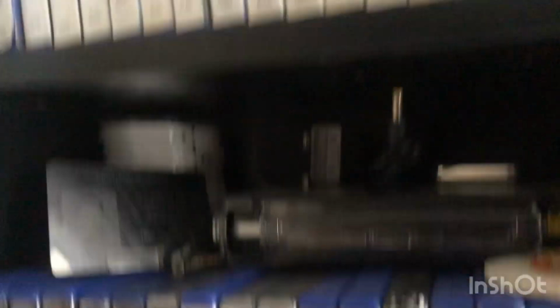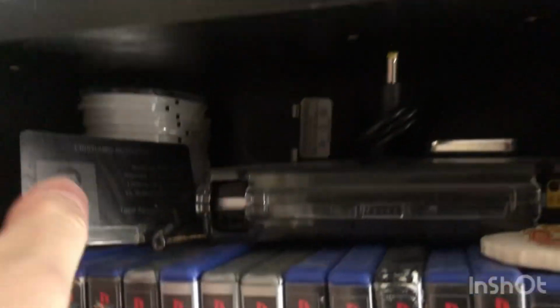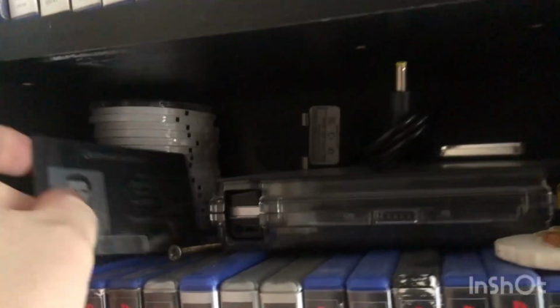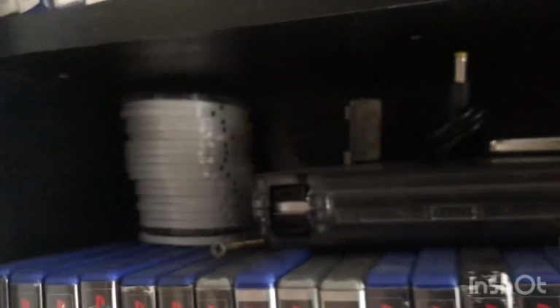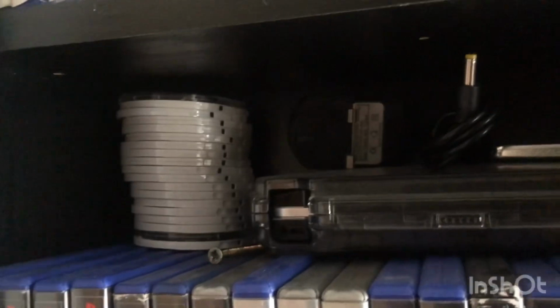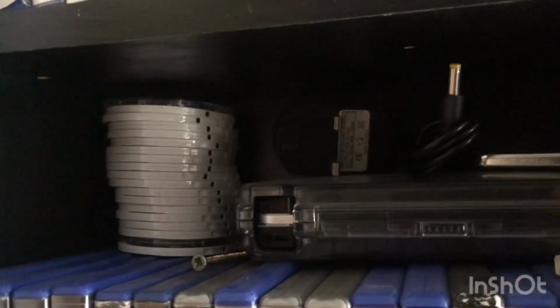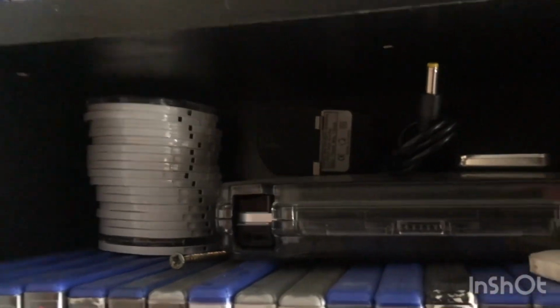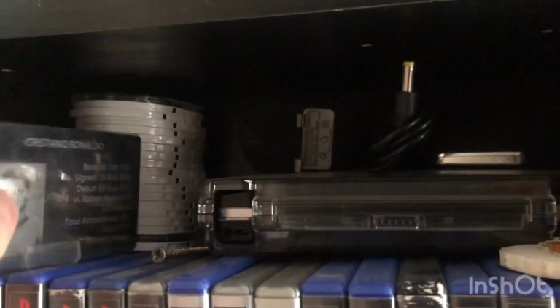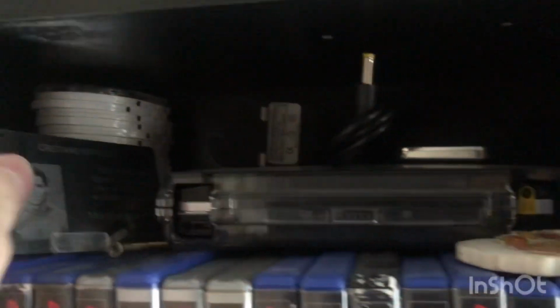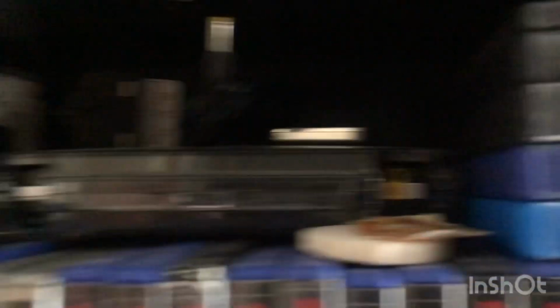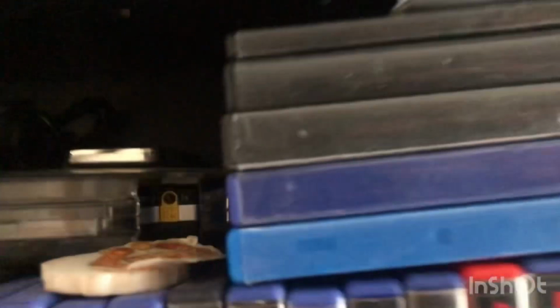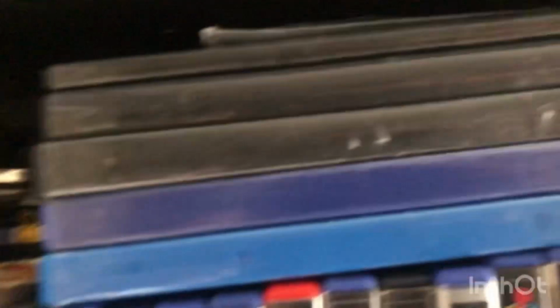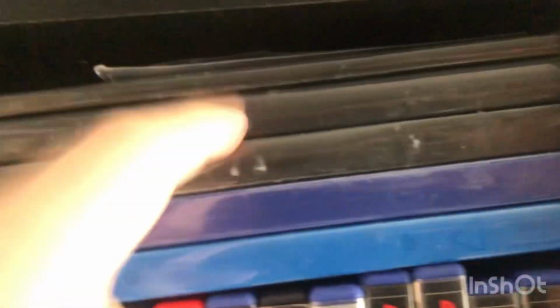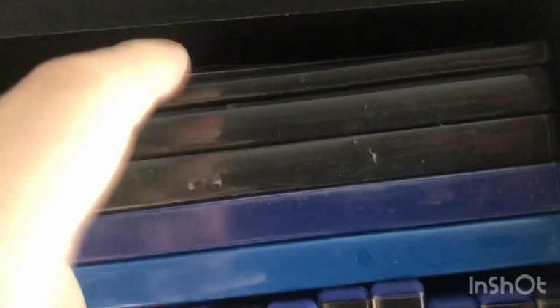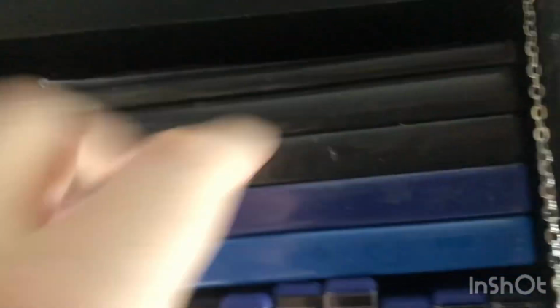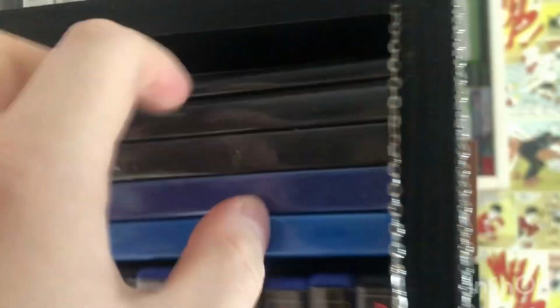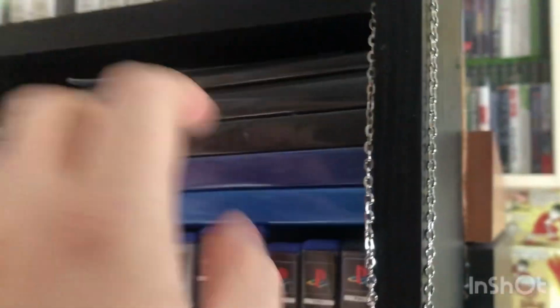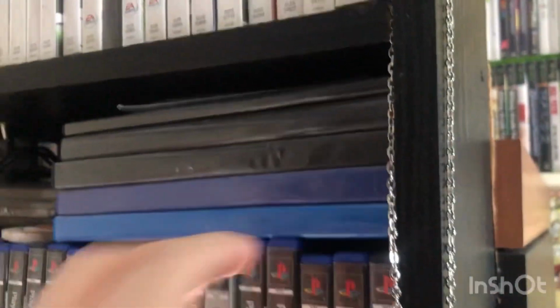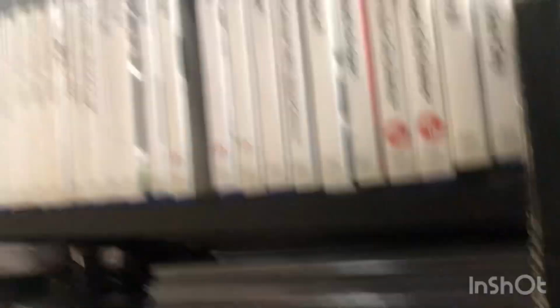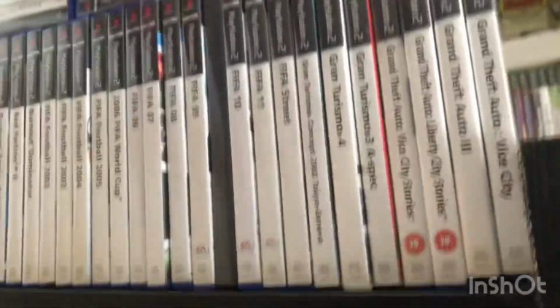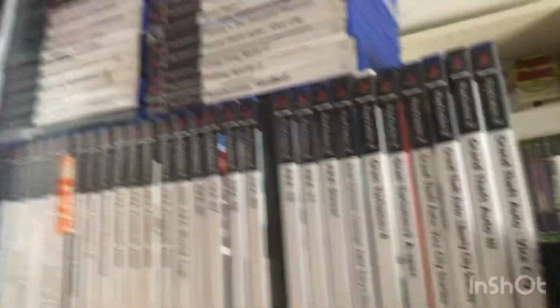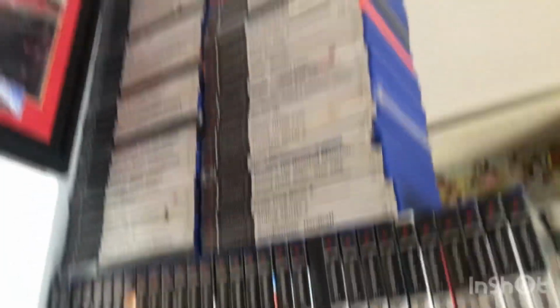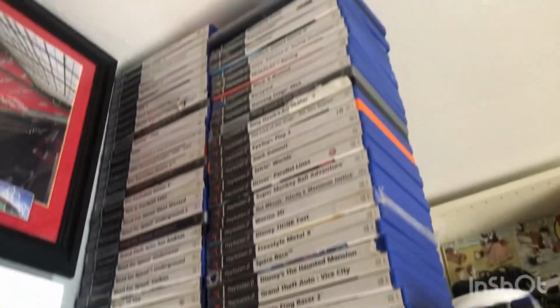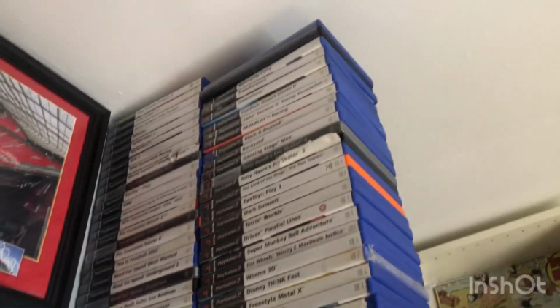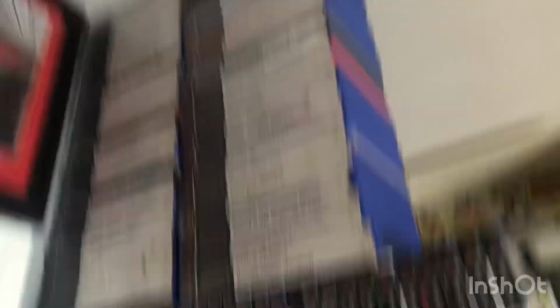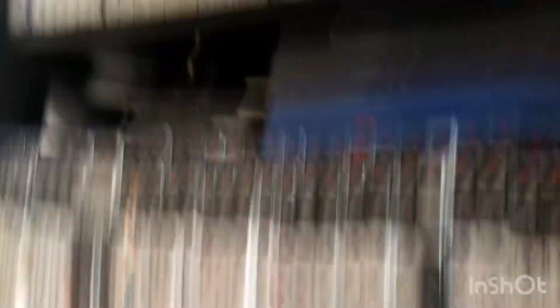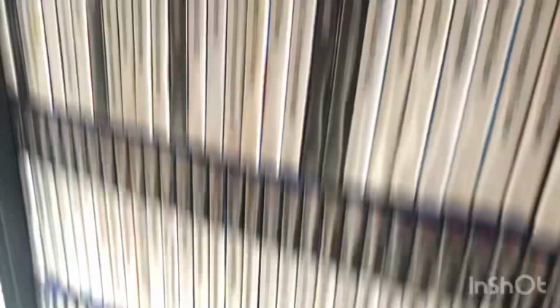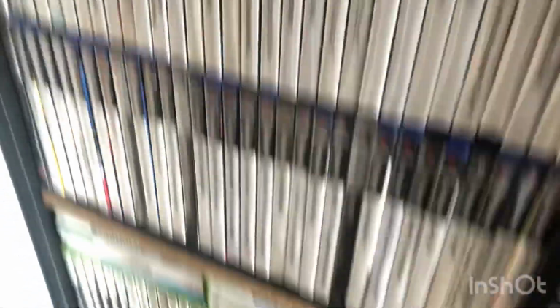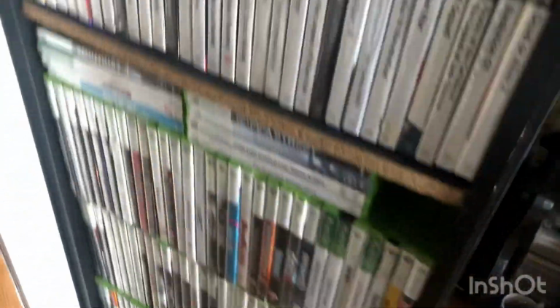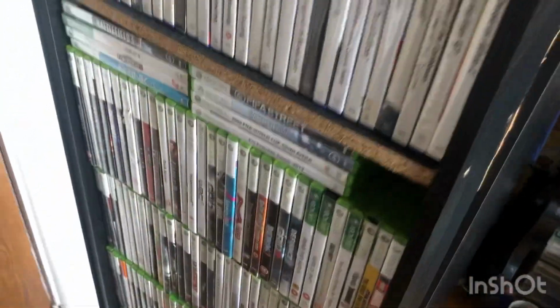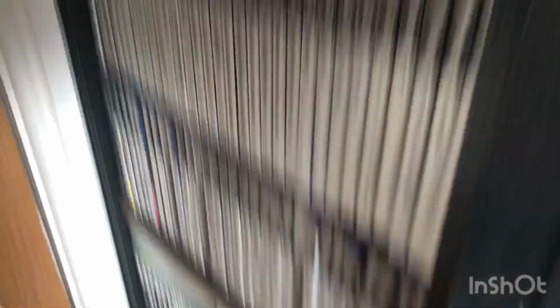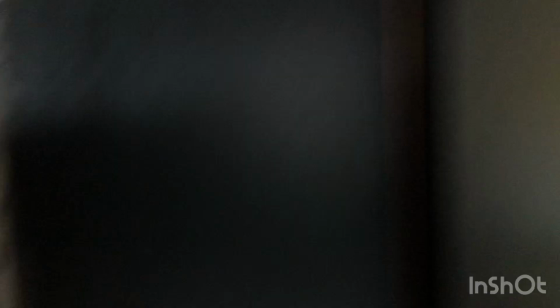PSP stuff in there. Here we go — PSP. Games that need the sleeves. More games.